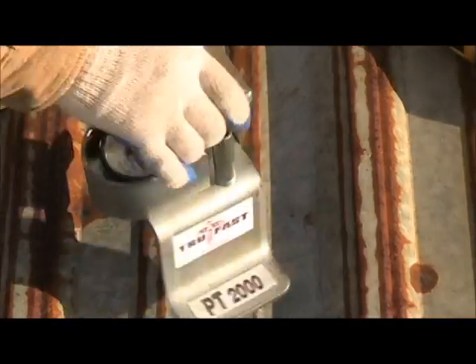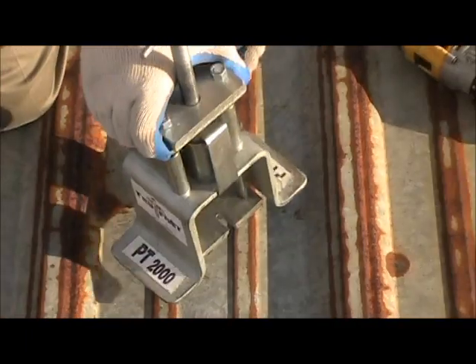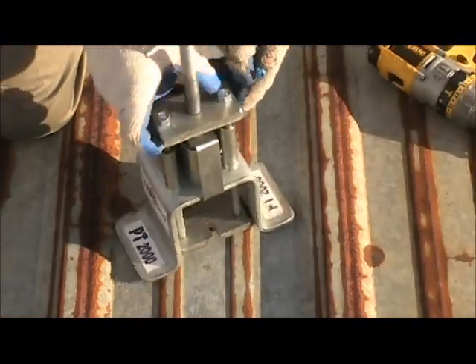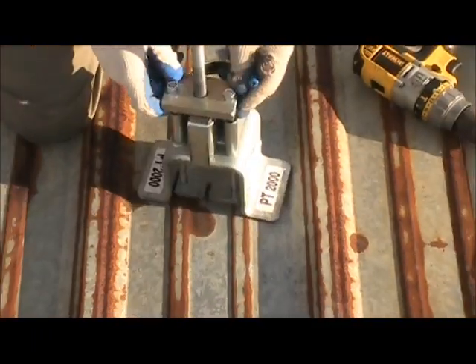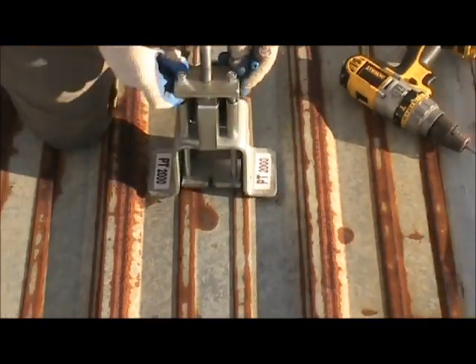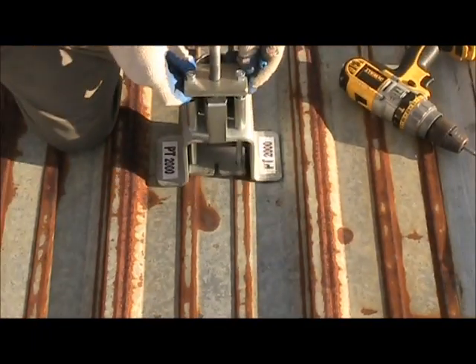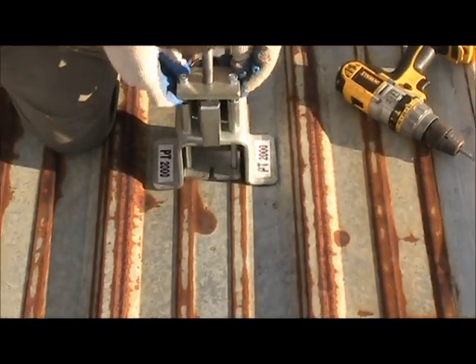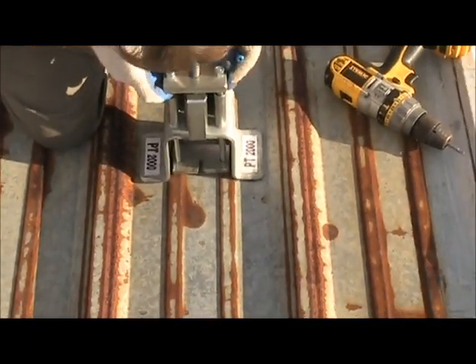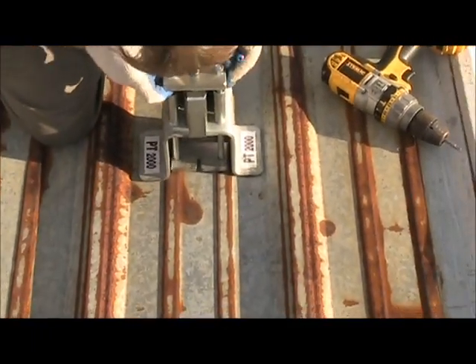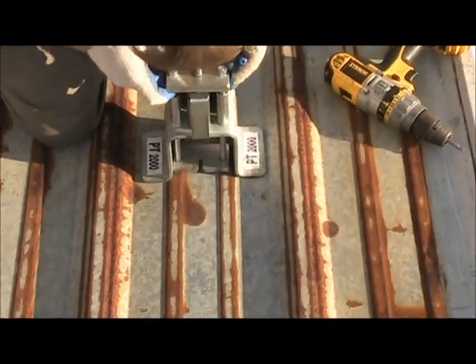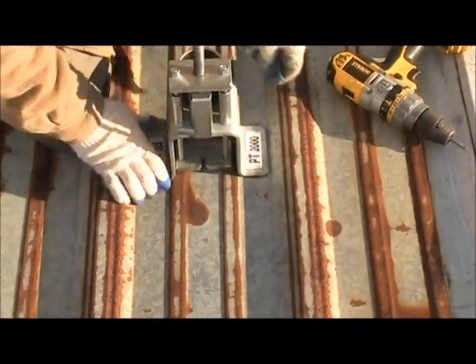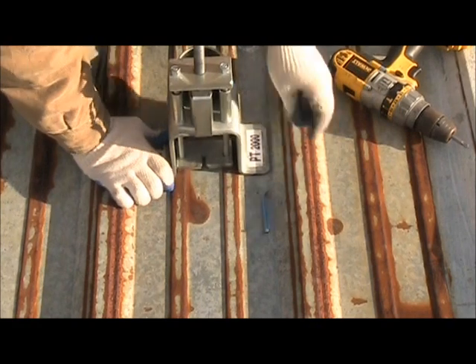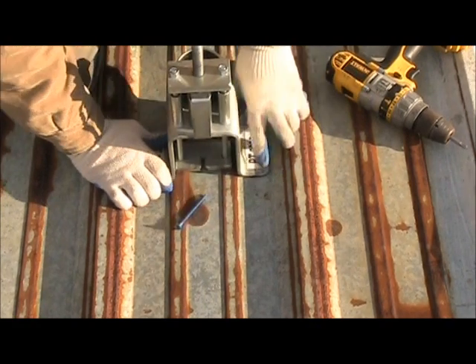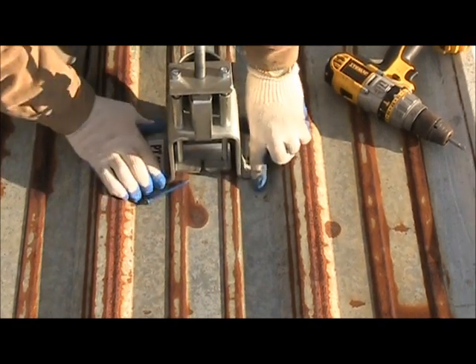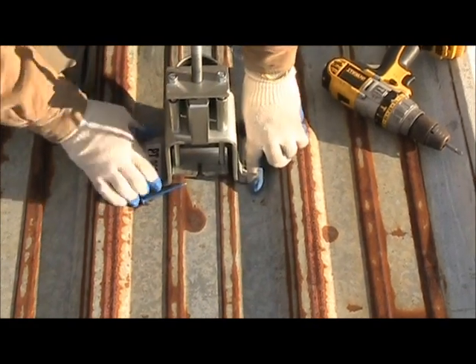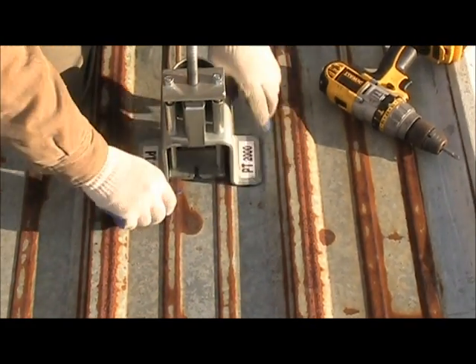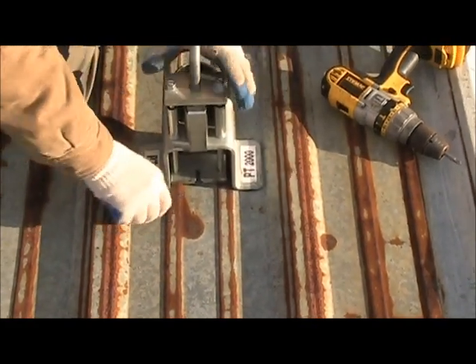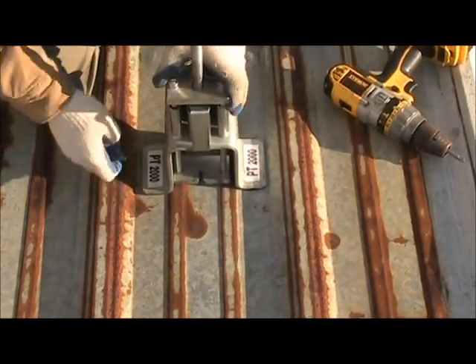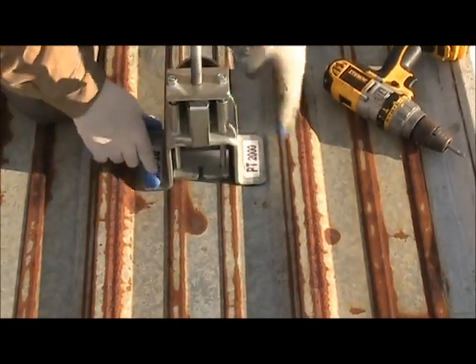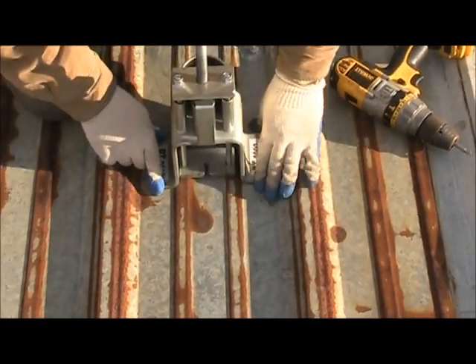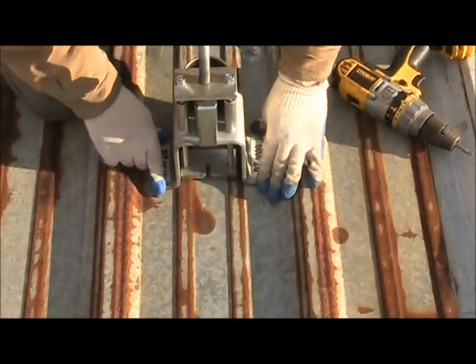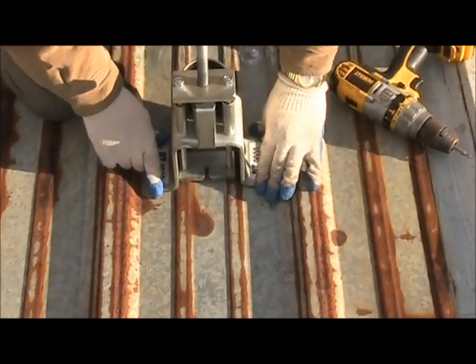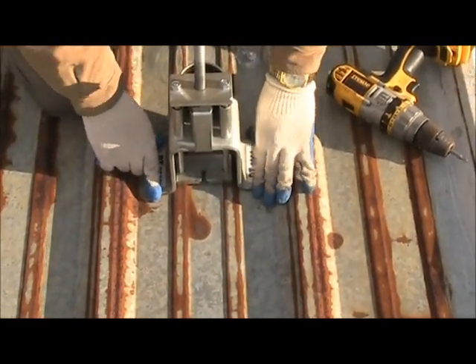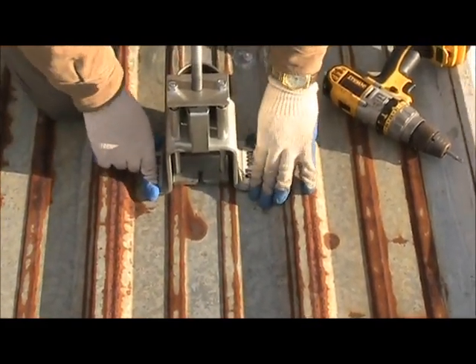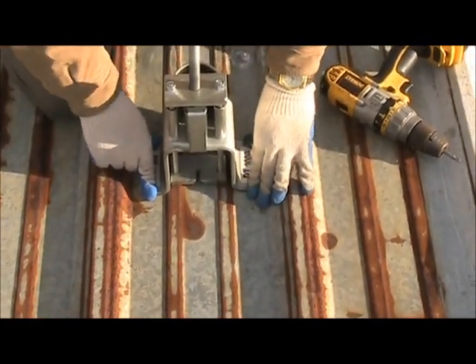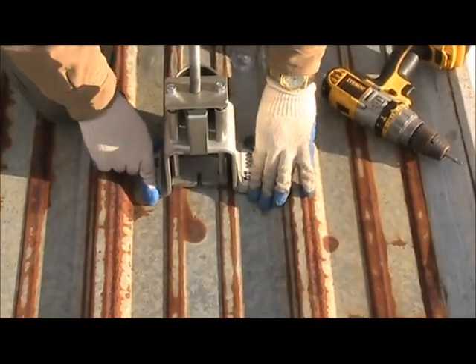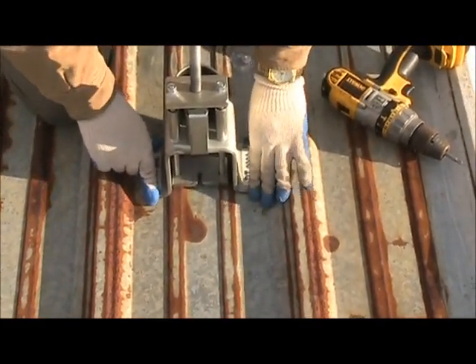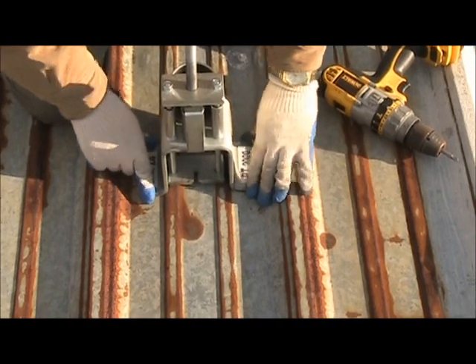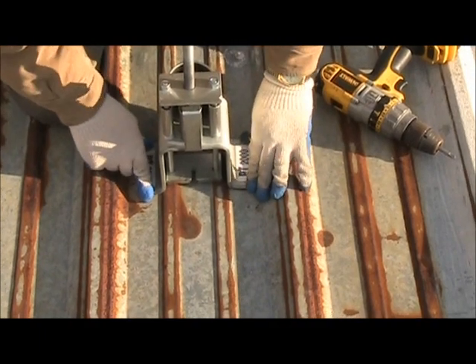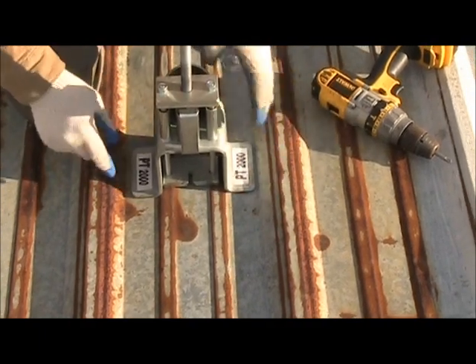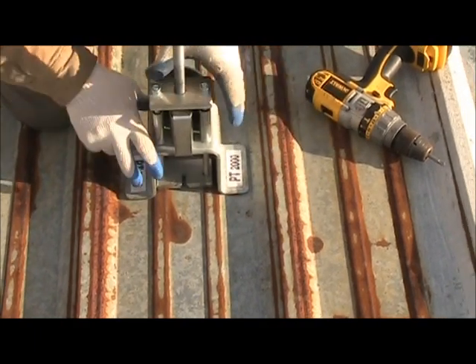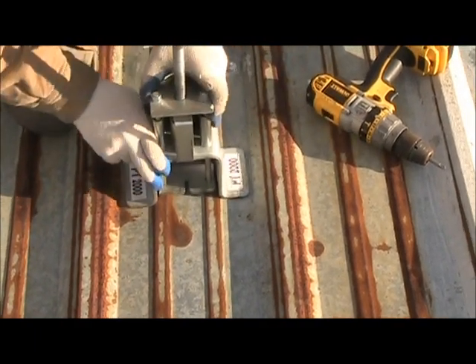I'll turn around so we can see how the test is done. You want to make sure that your pull-out tester is pretty firm against the roof and the lat.